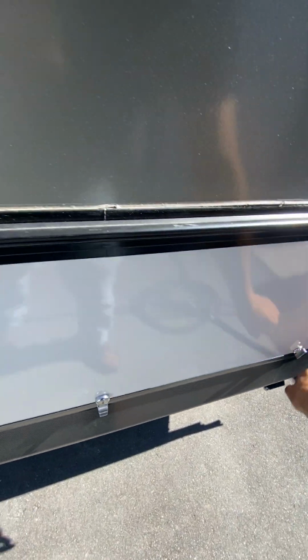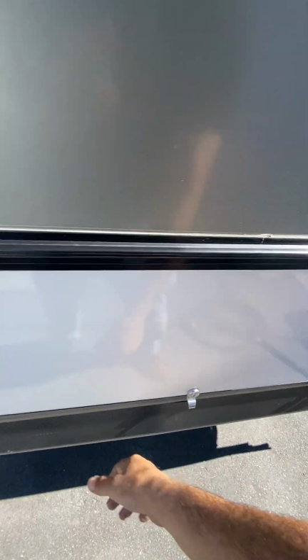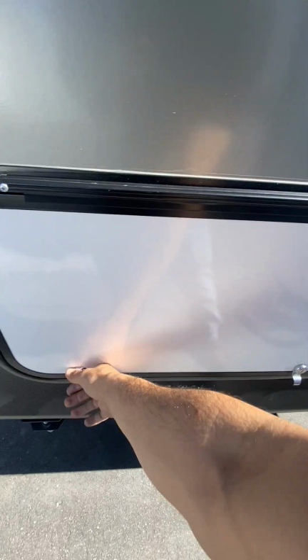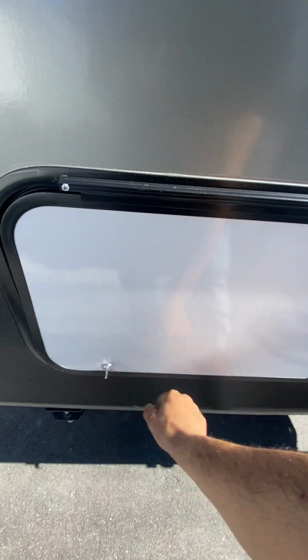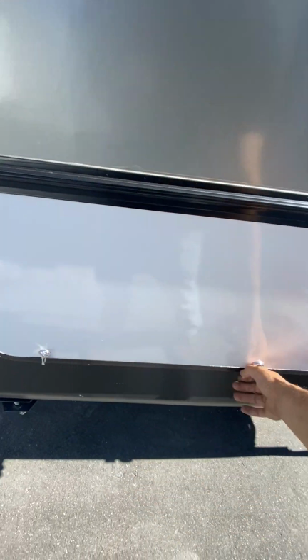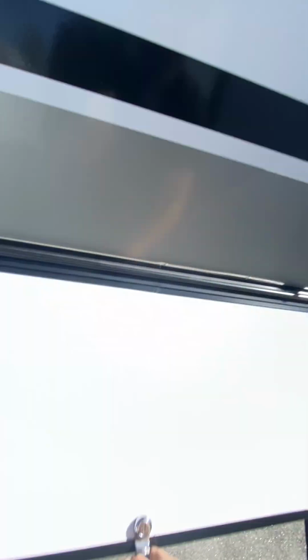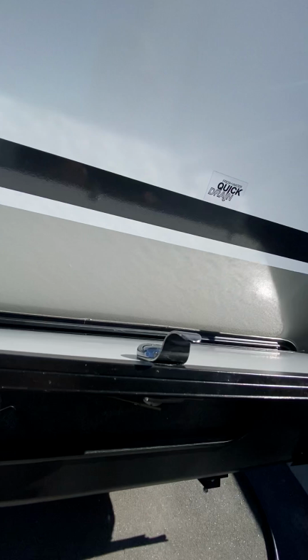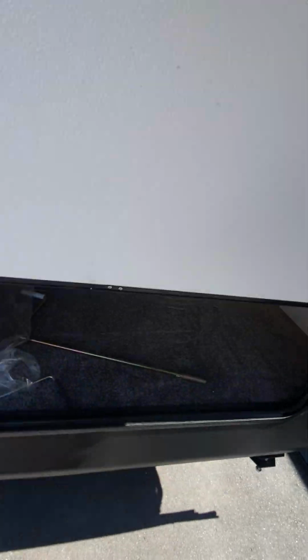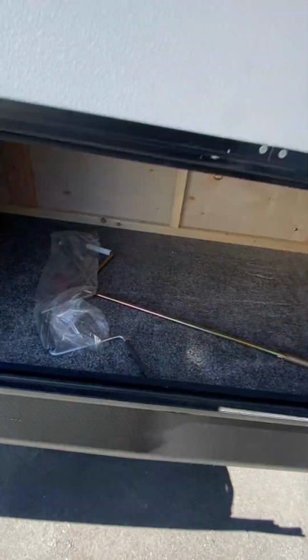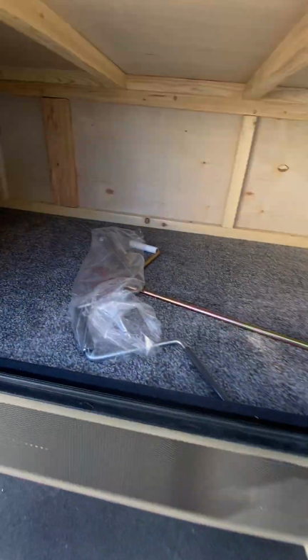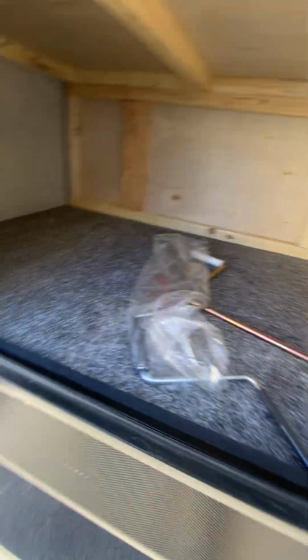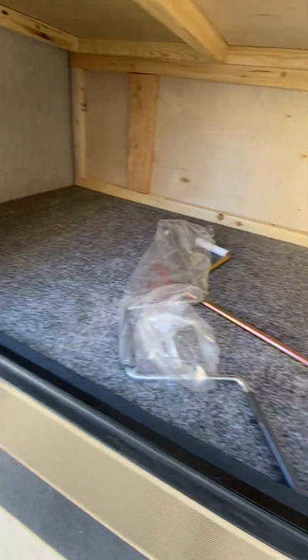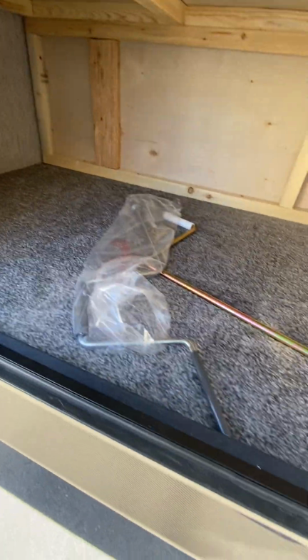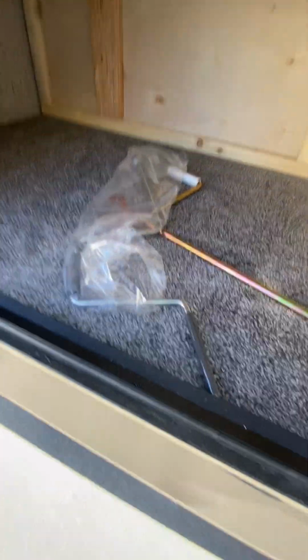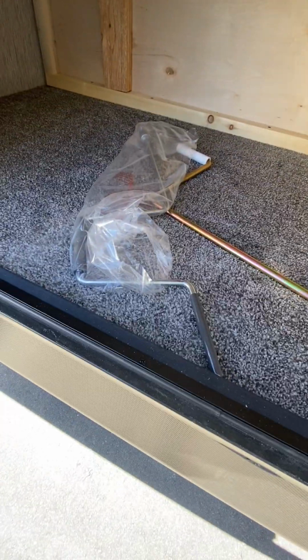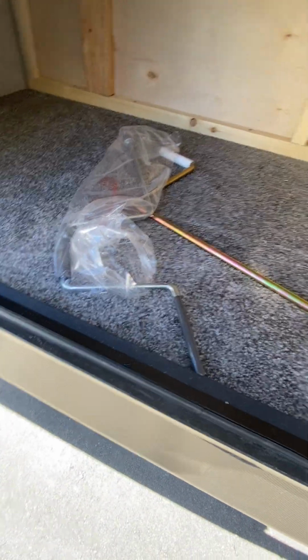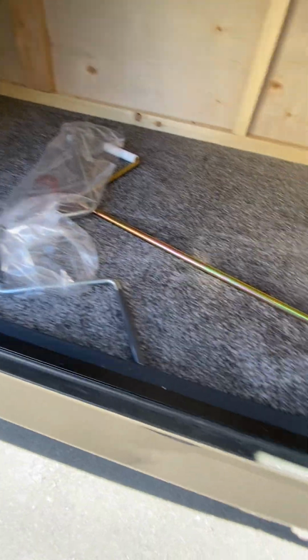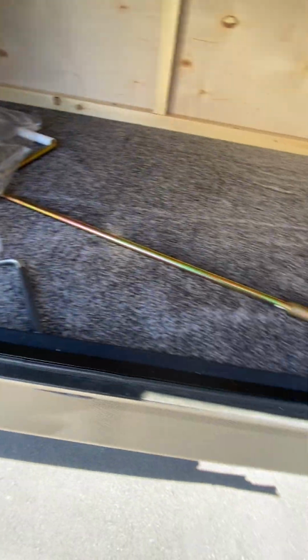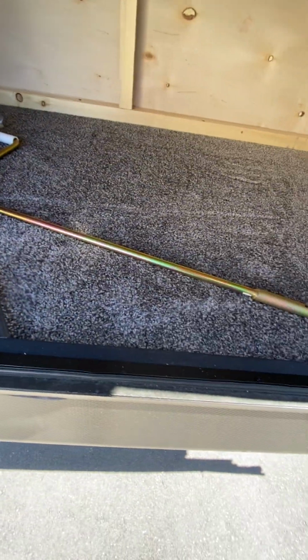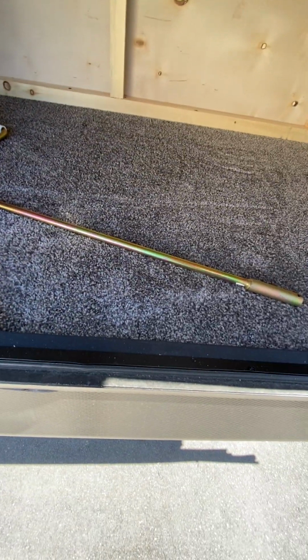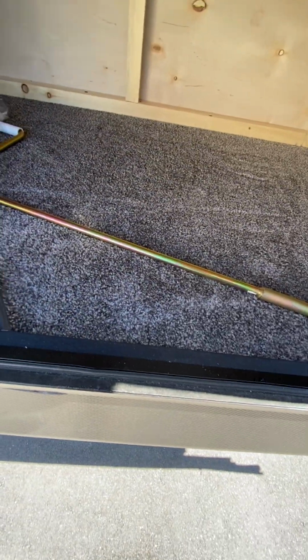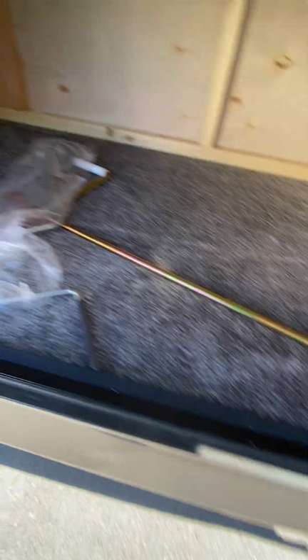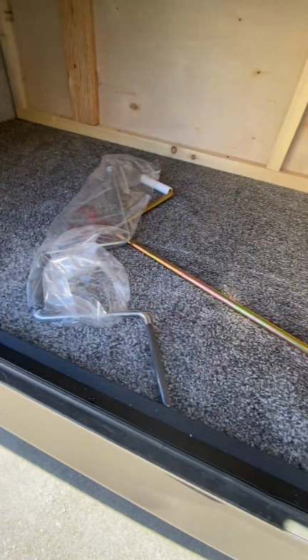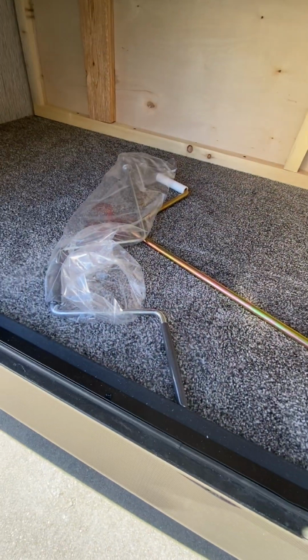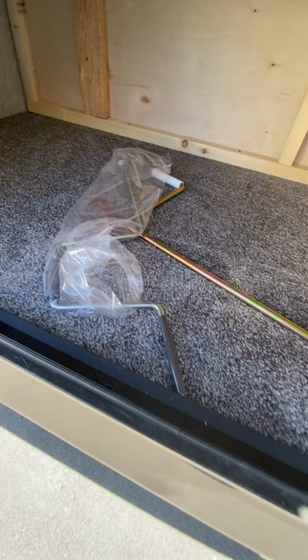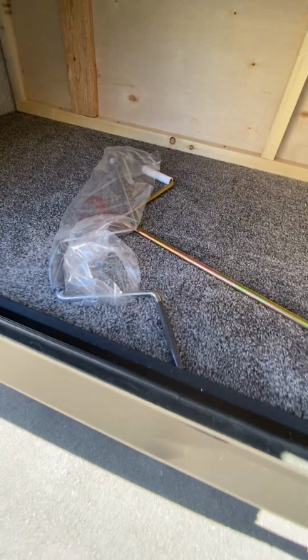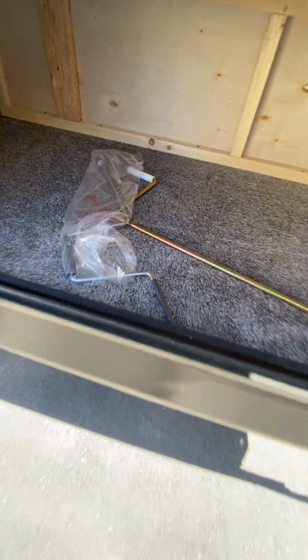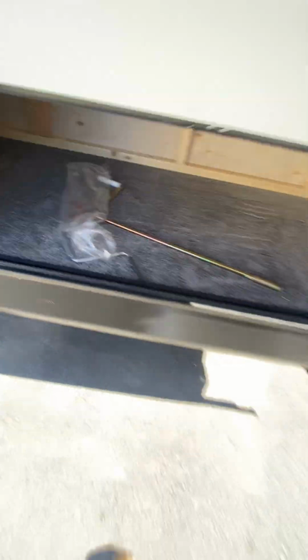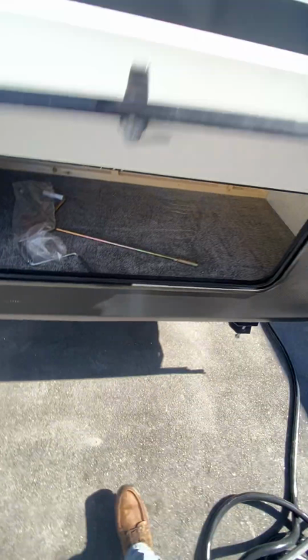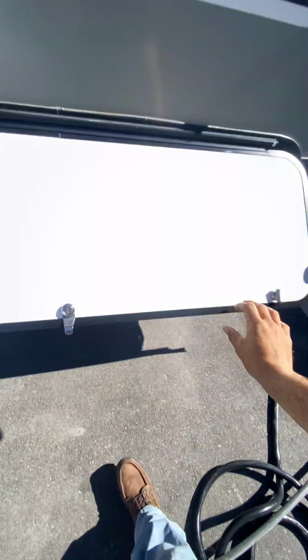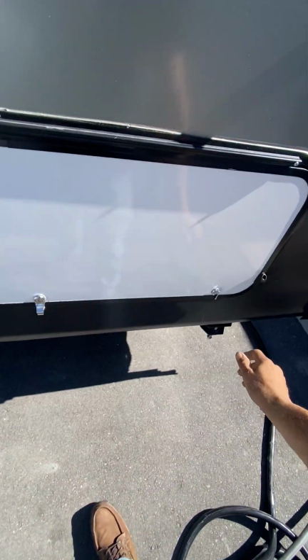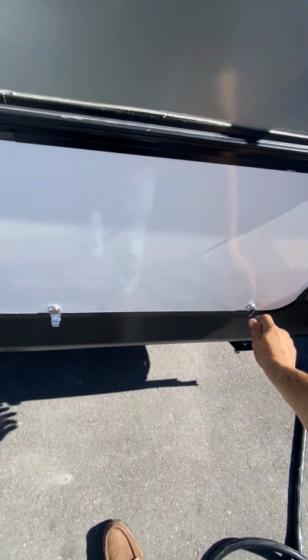You got a little bit of storage up under the bed, and back here you got your tools for your slides and for your stabilizer jacks.